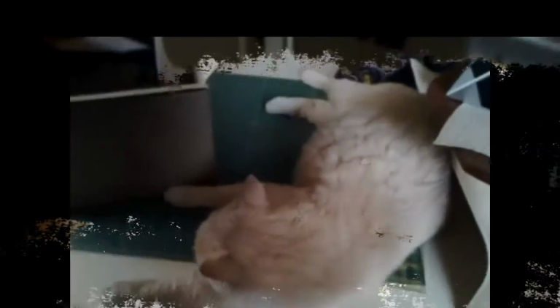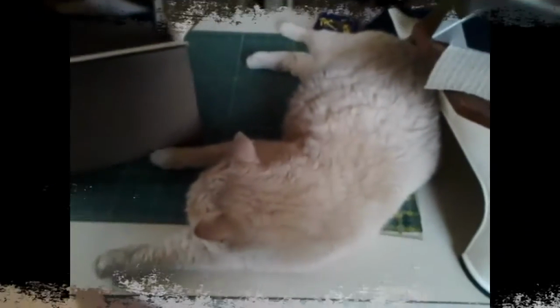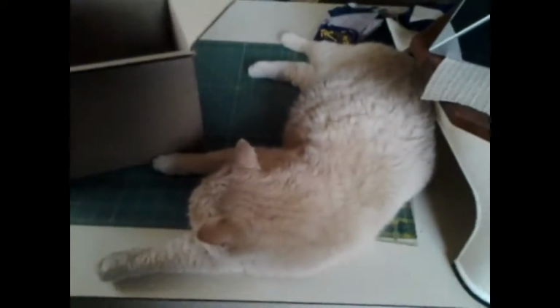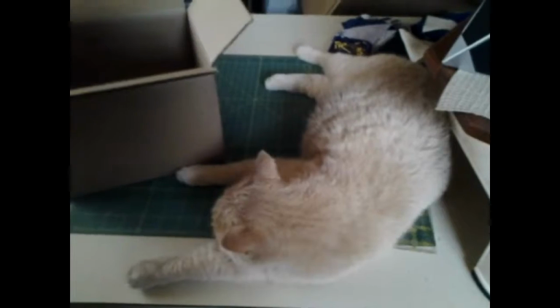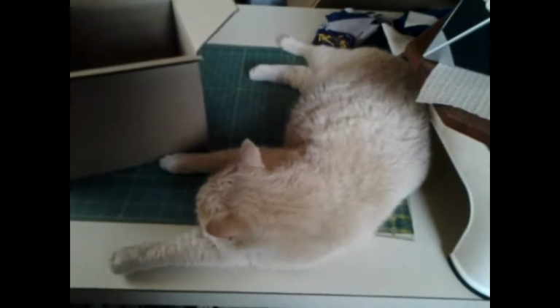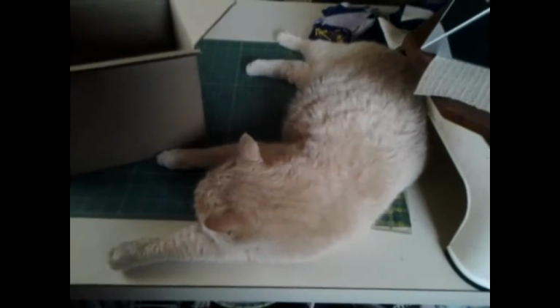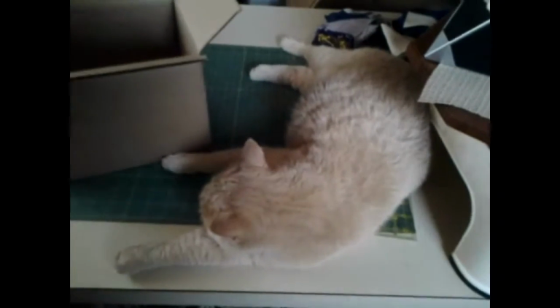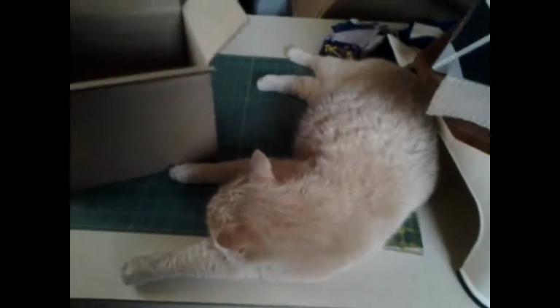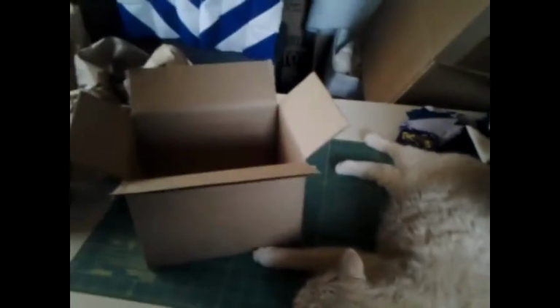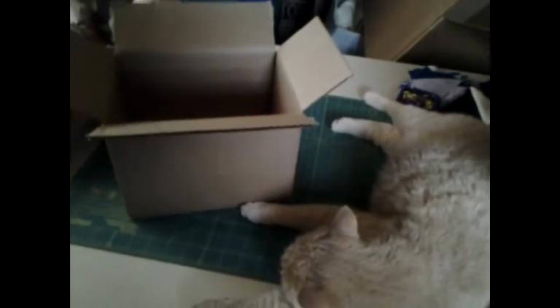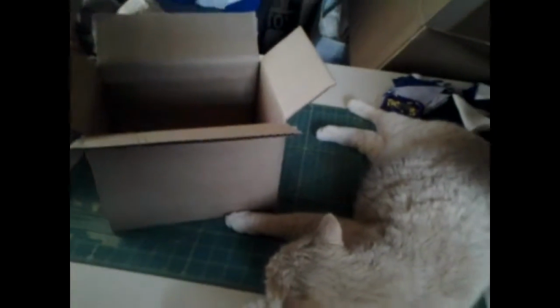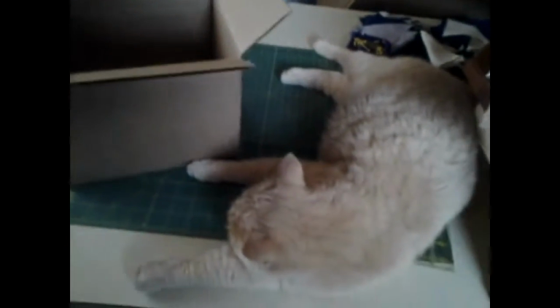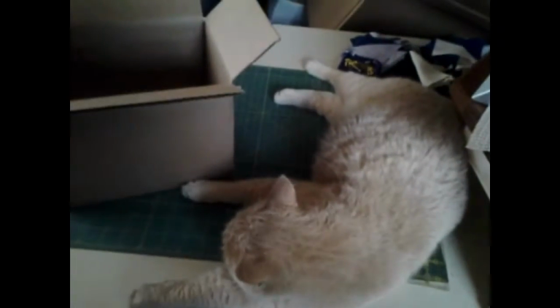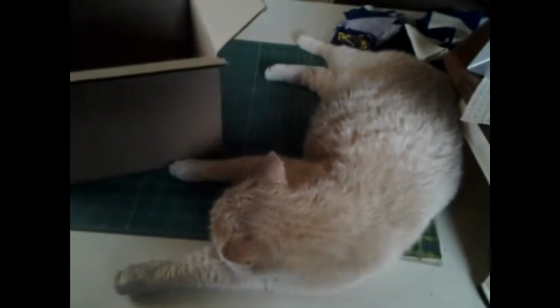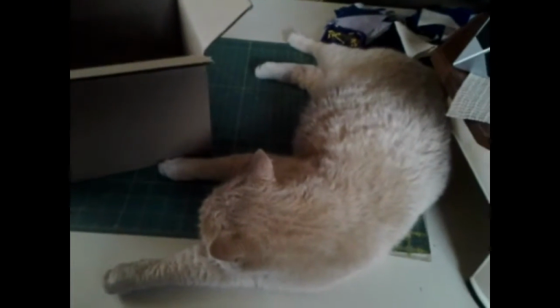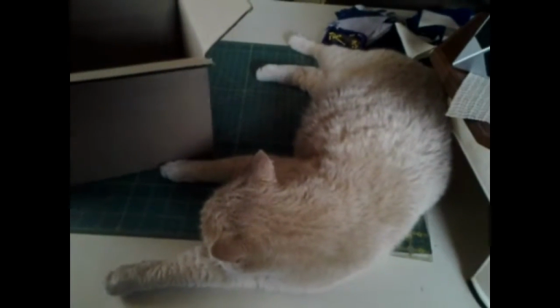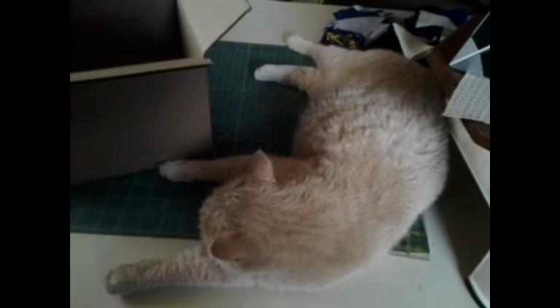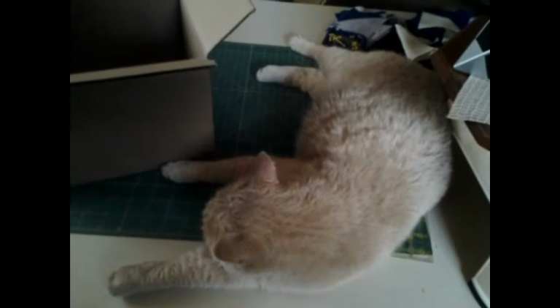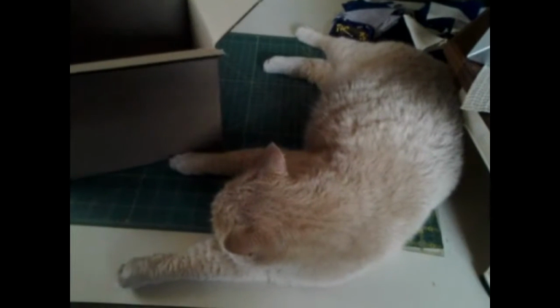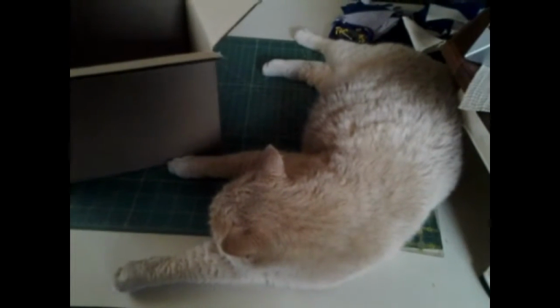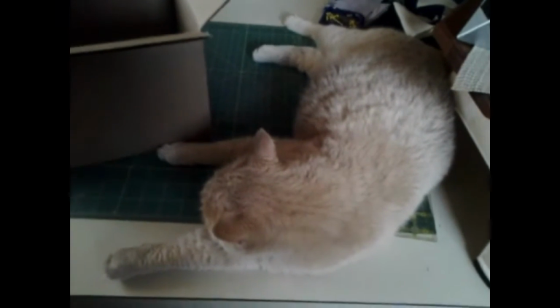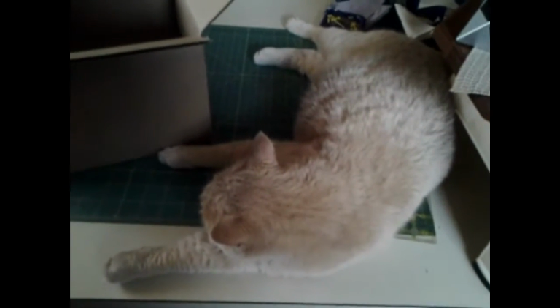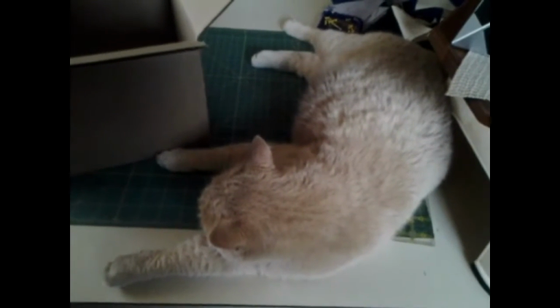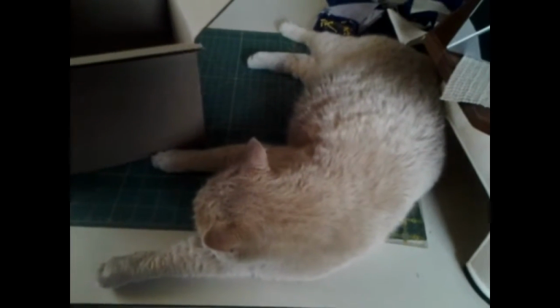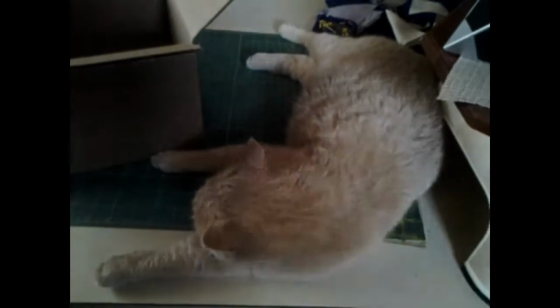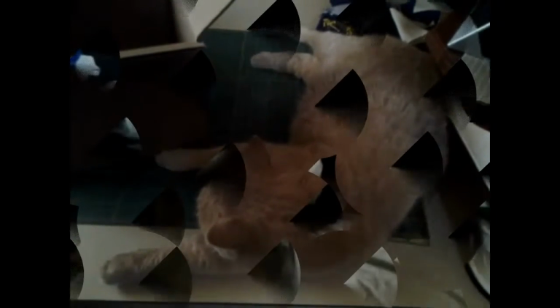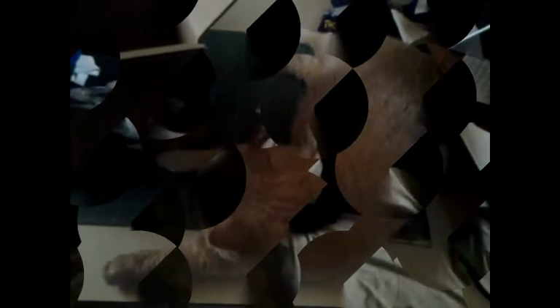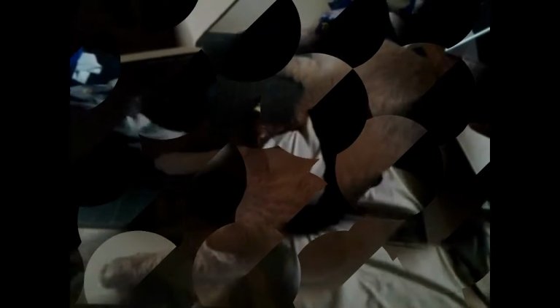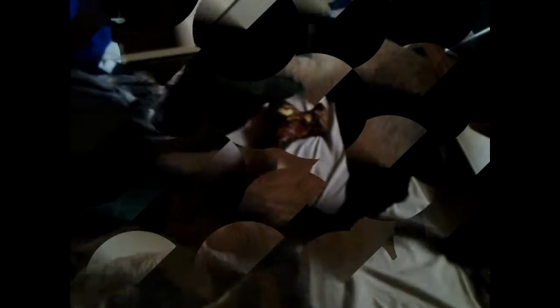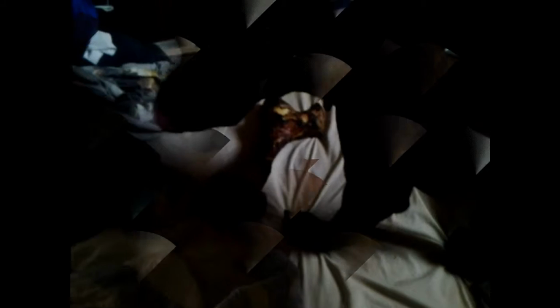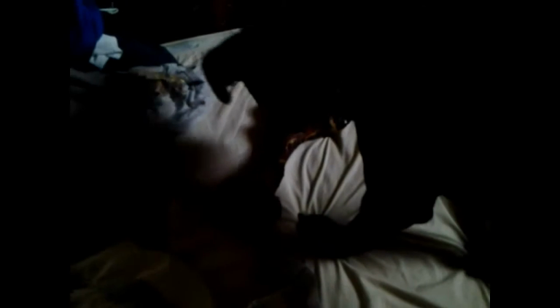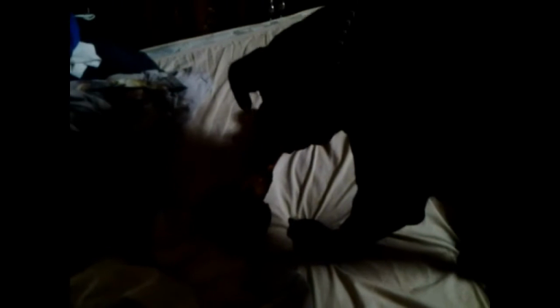Mama Cat even has to get in on me getting a package. She cannot go without being on my table, getting in my stuff.